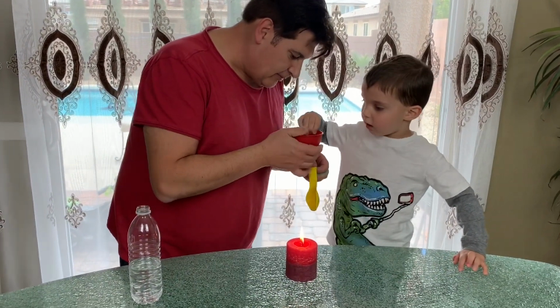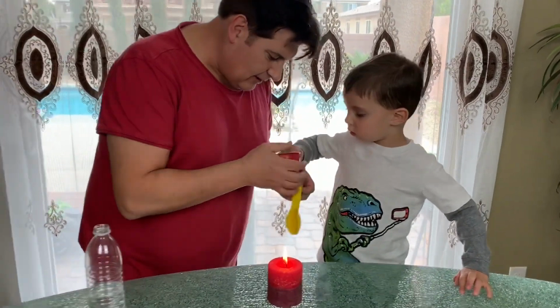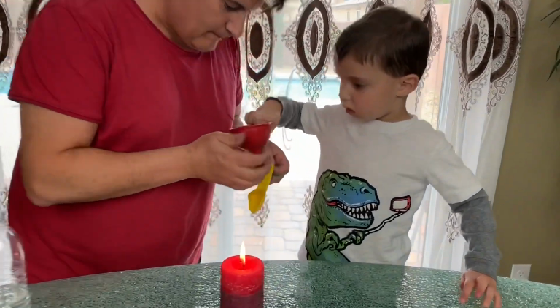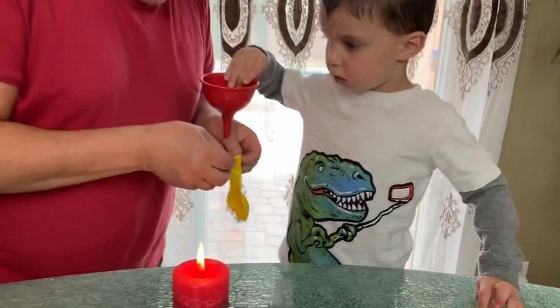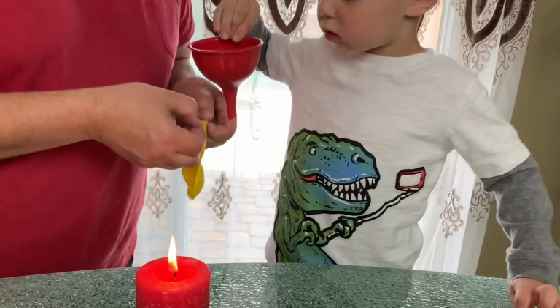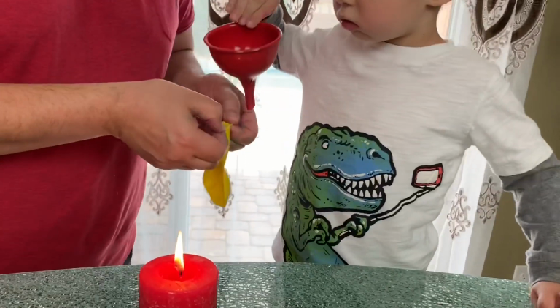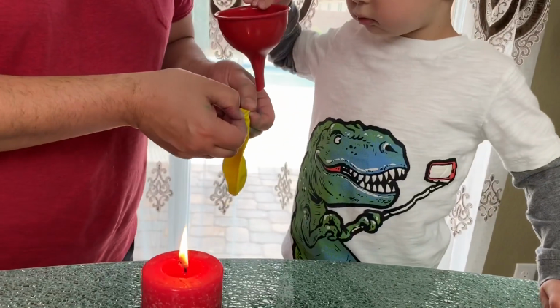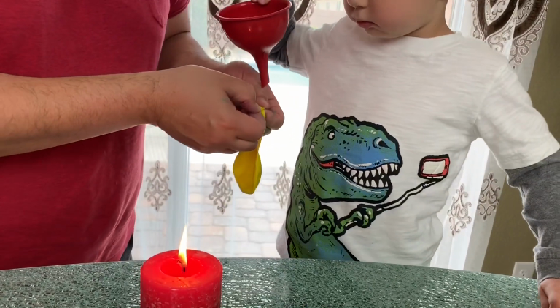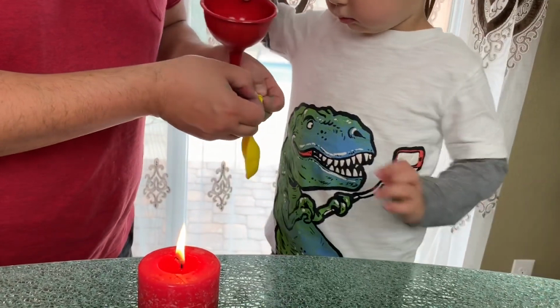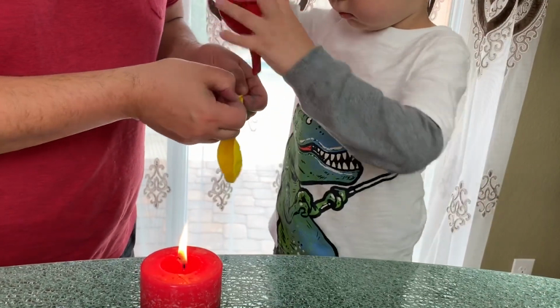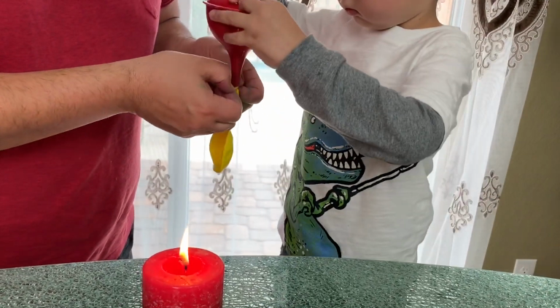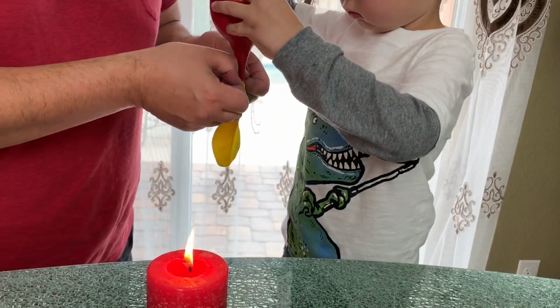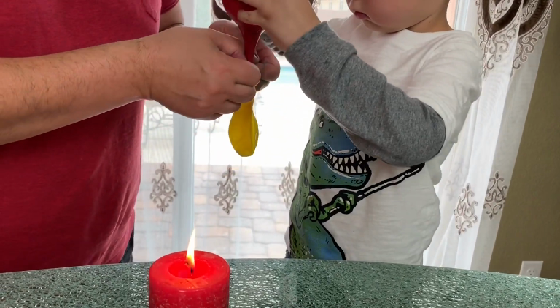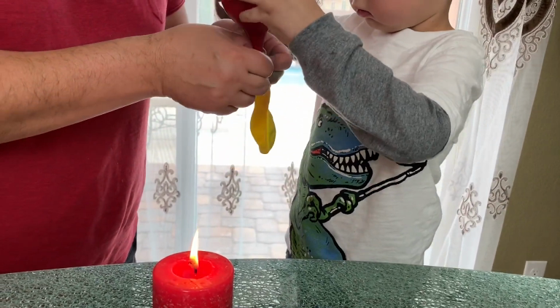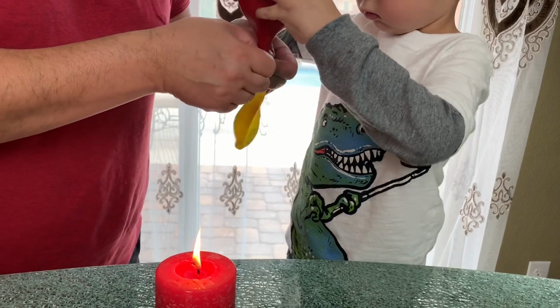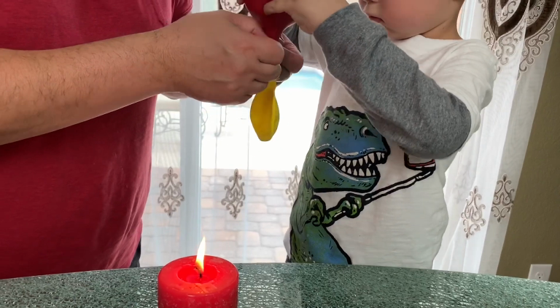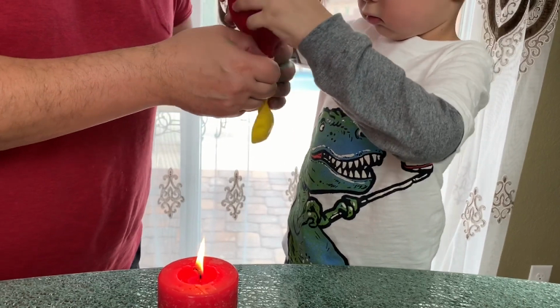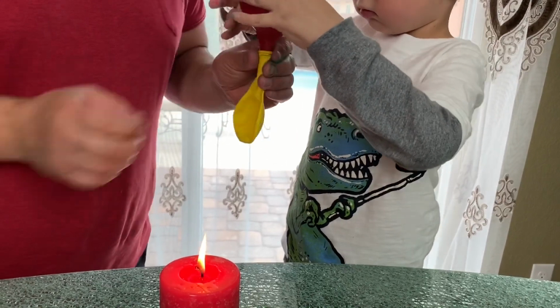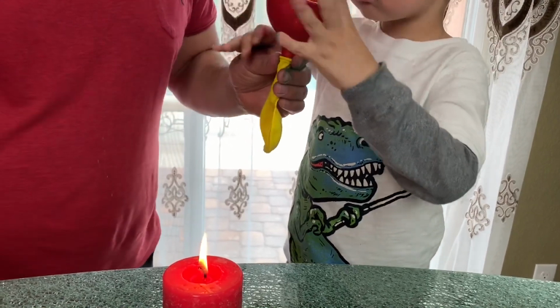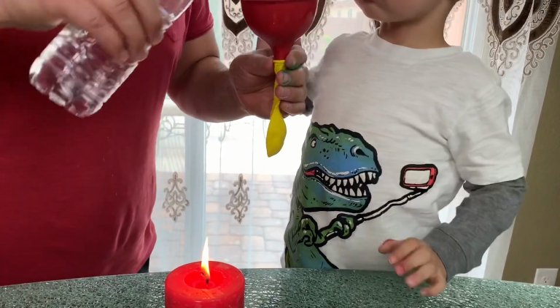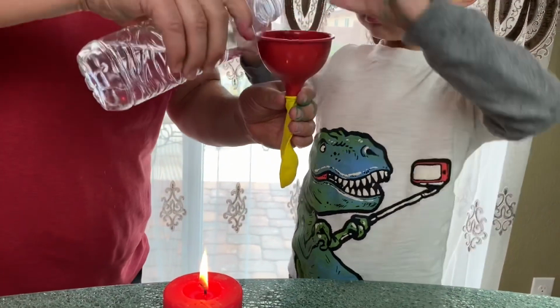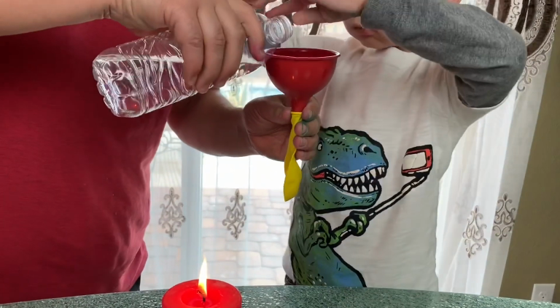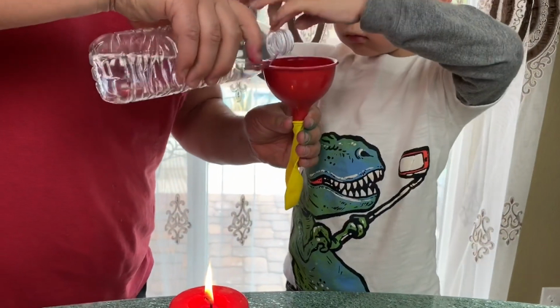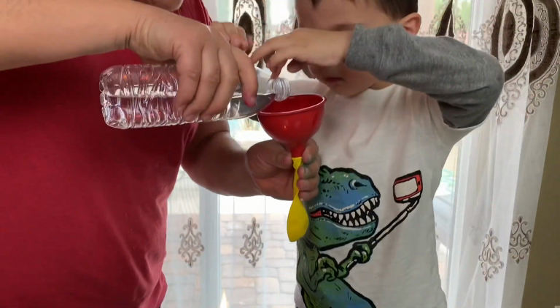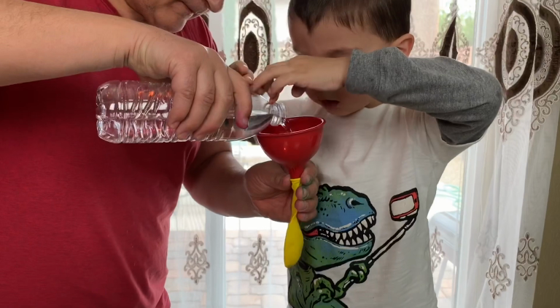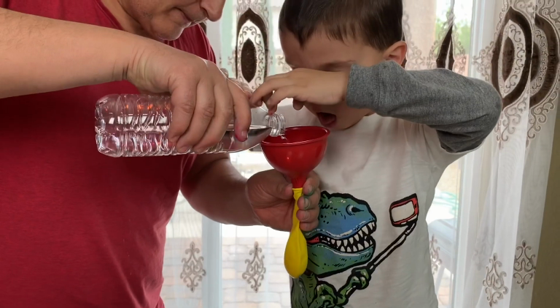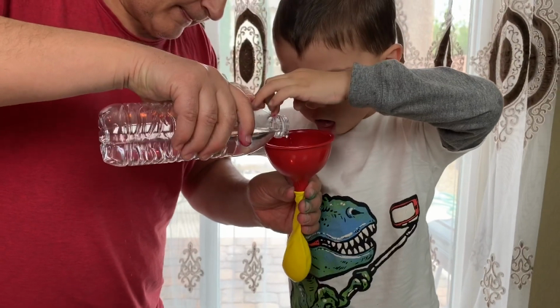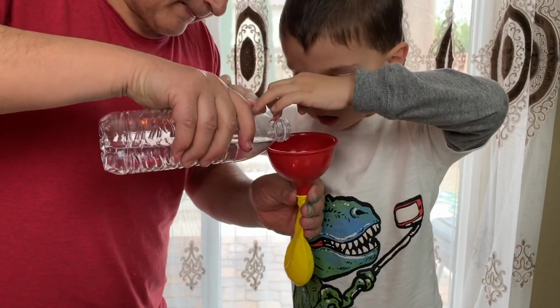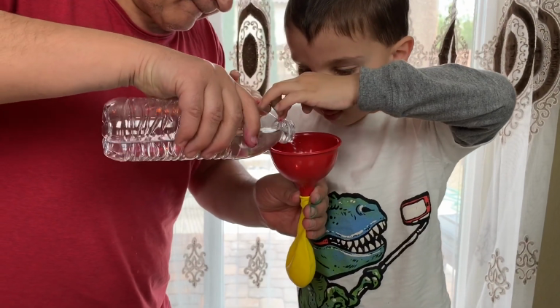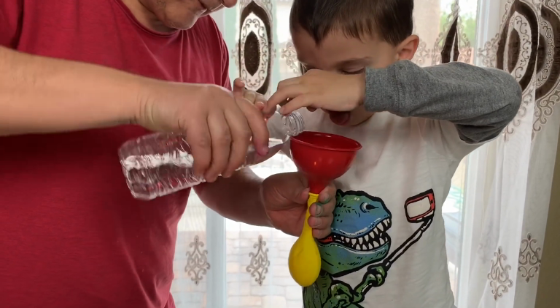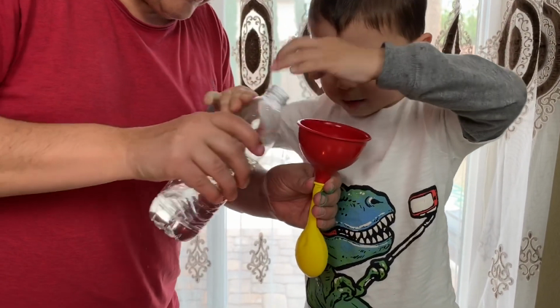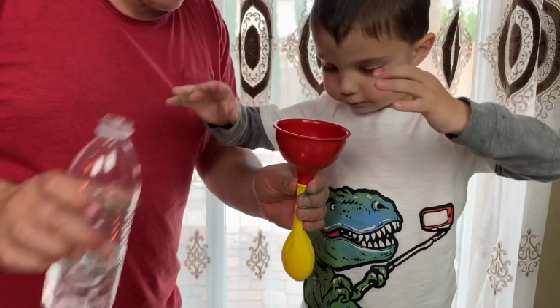Hold the beacon here. Put it inside the balloon. Awesome! Push down! And we're gonna fill it up with water. Put the water. Awesome!